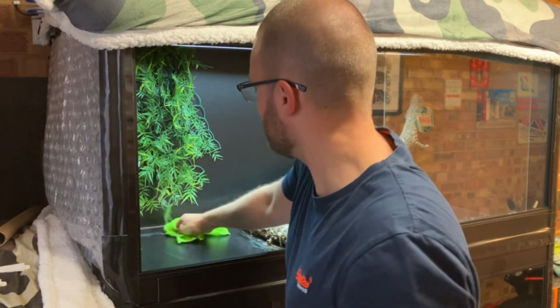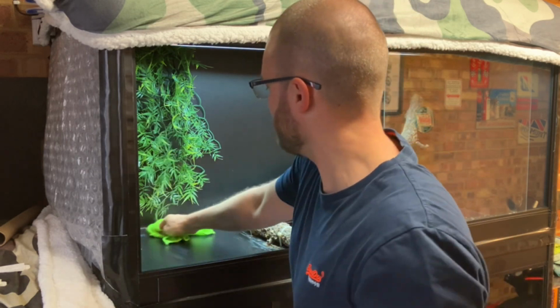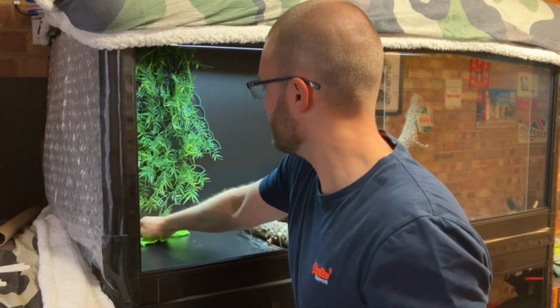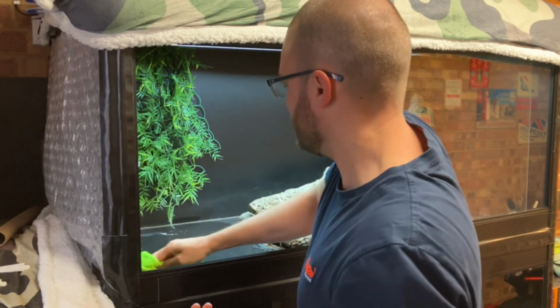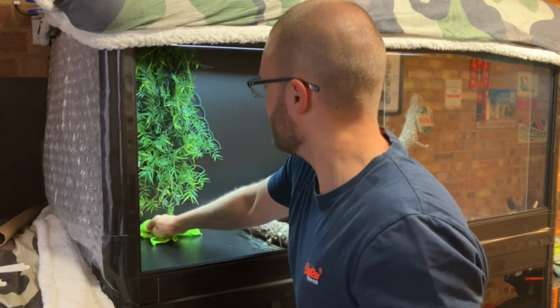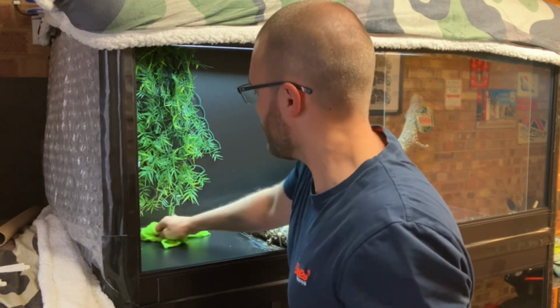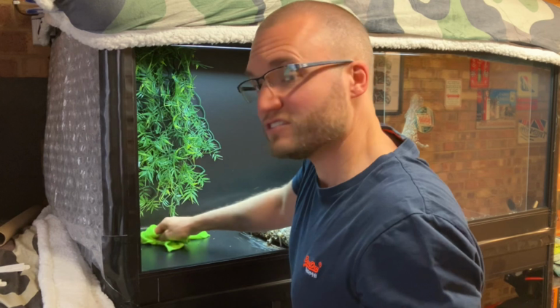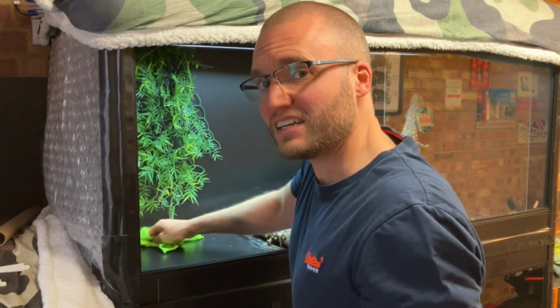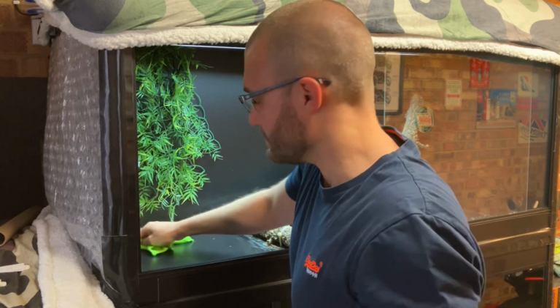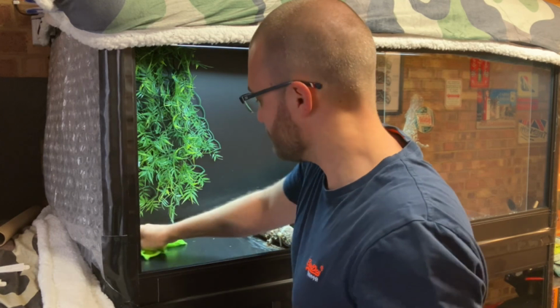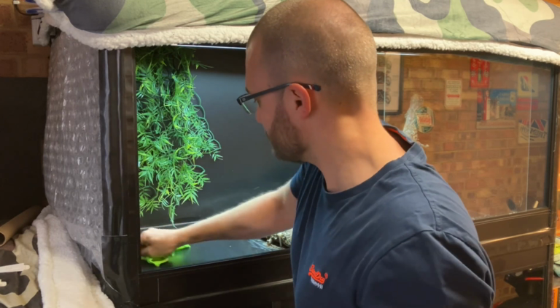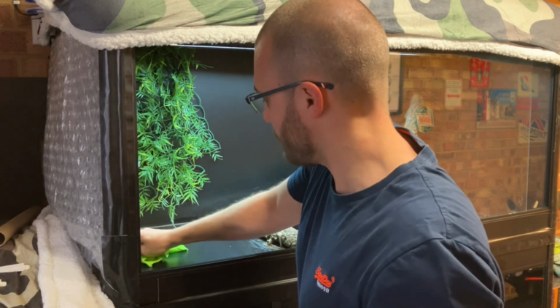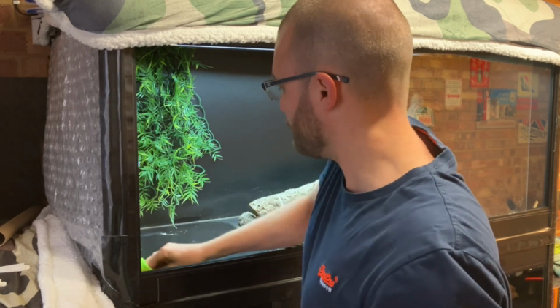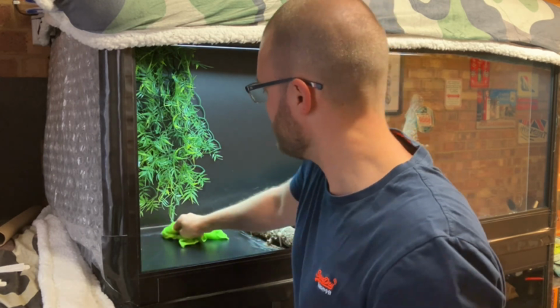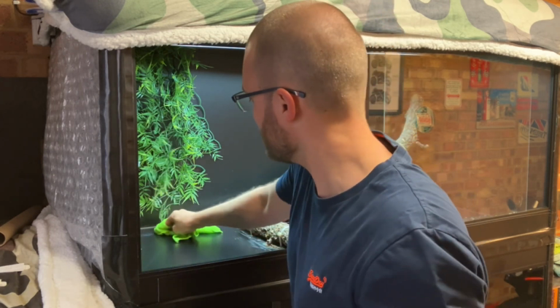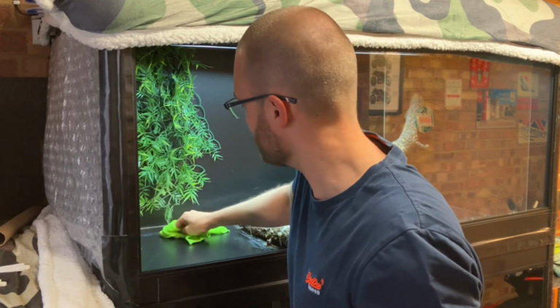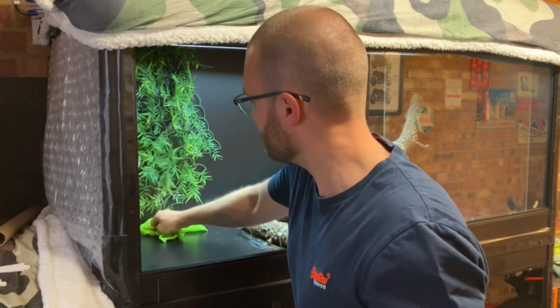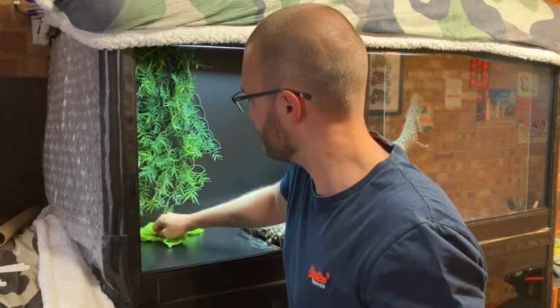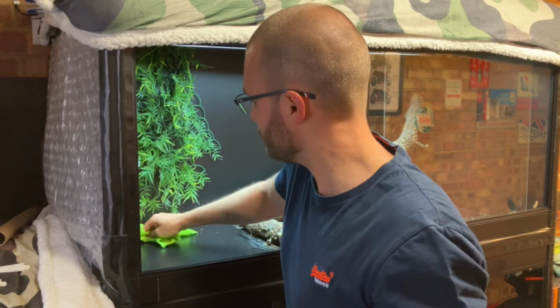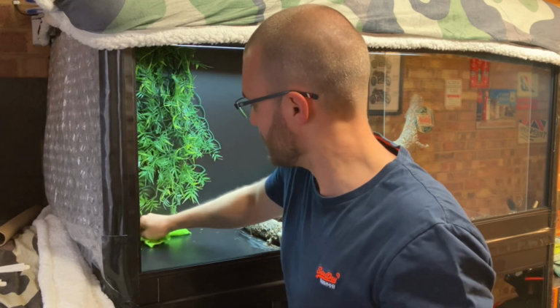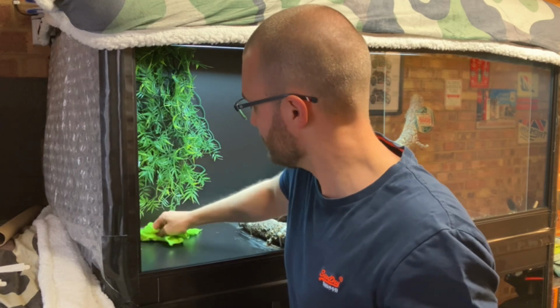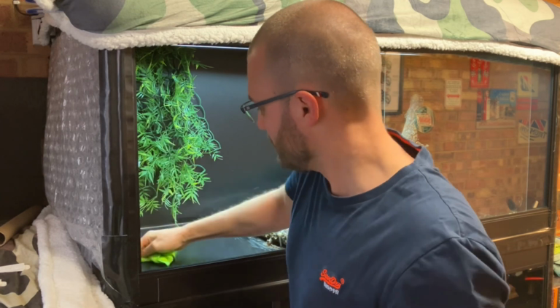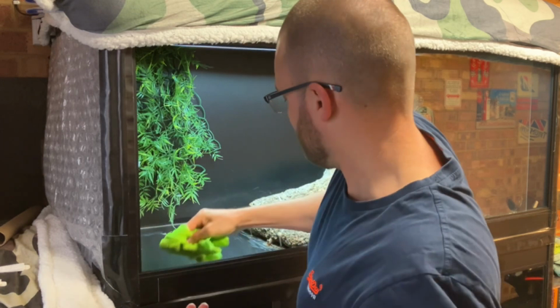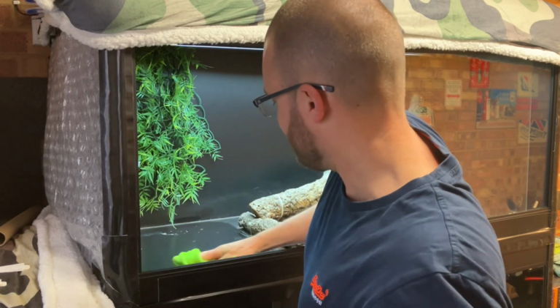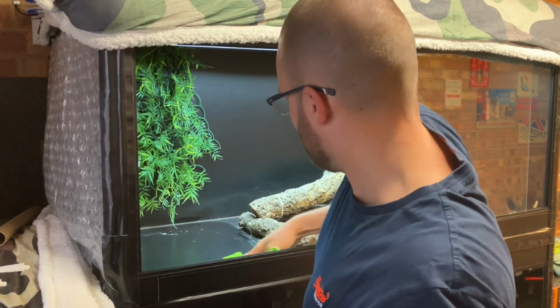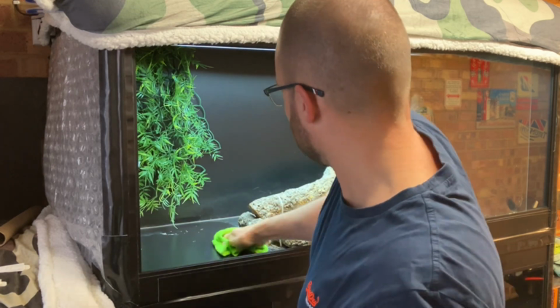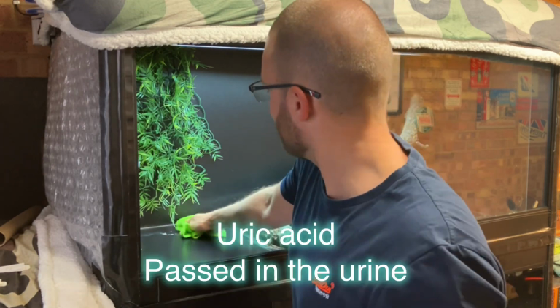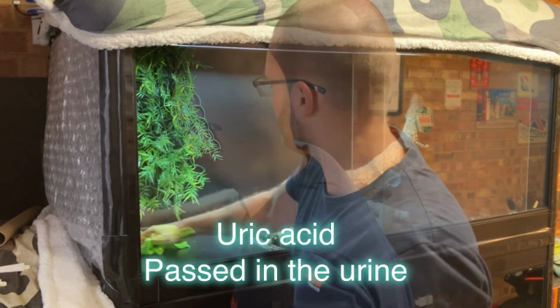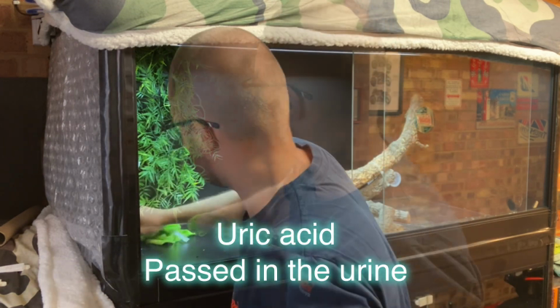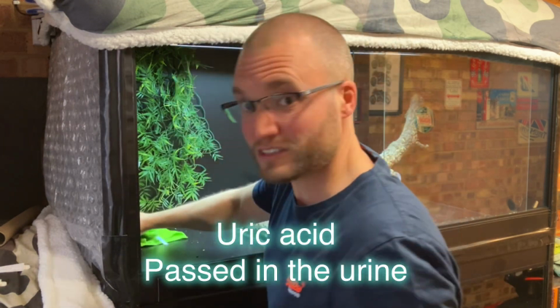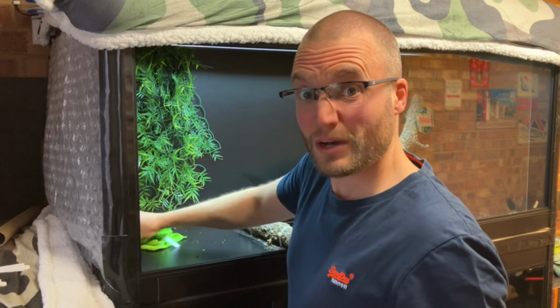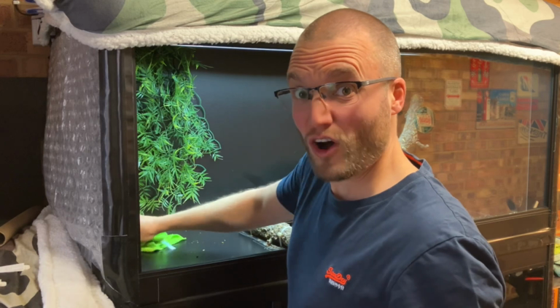Leave it as we put it here, because that will stain — the snake waste will burn into the enclosure, particularly because I've got no substrate here. It's very acidic and quite stubborn to get off.